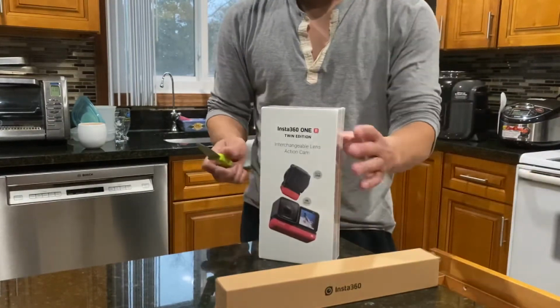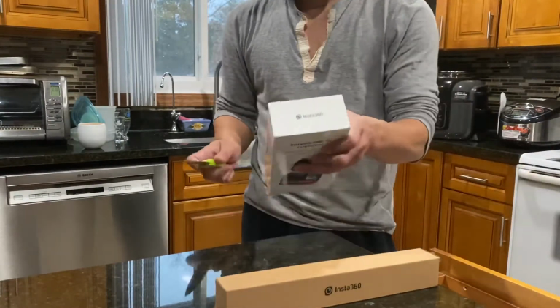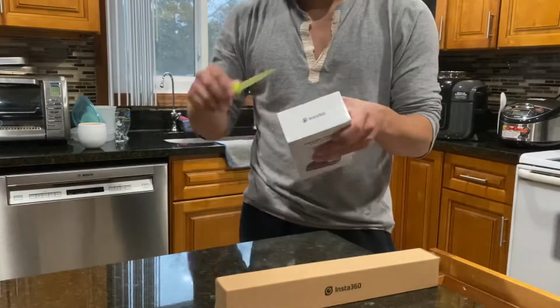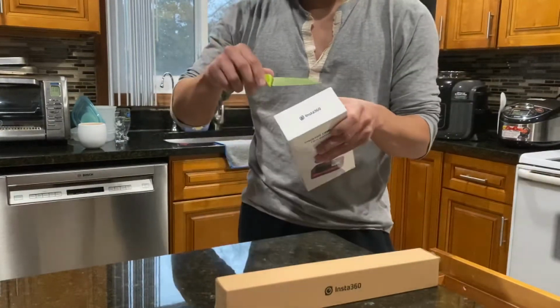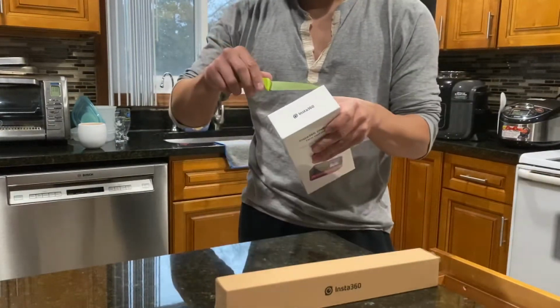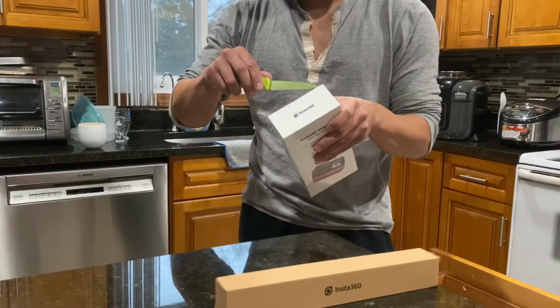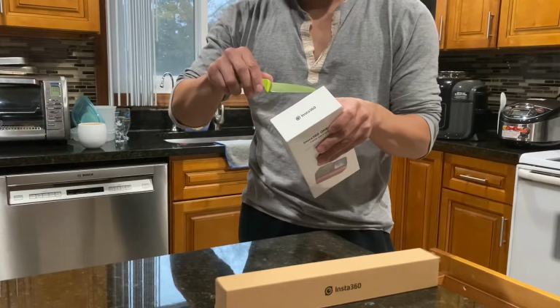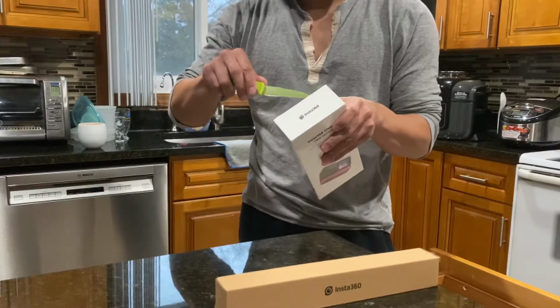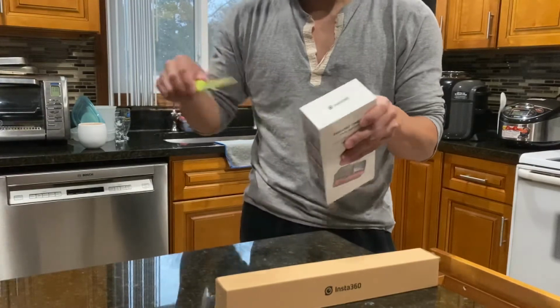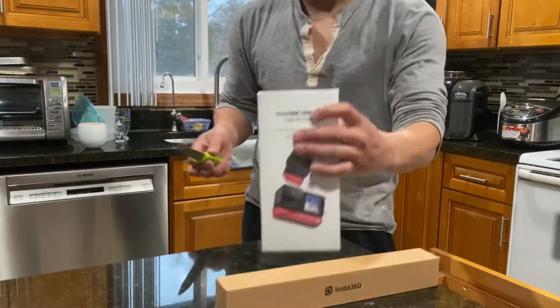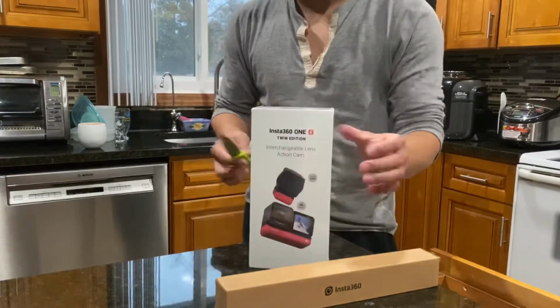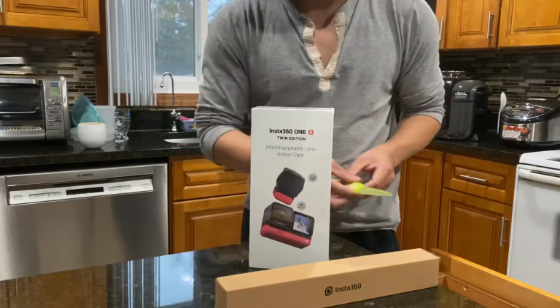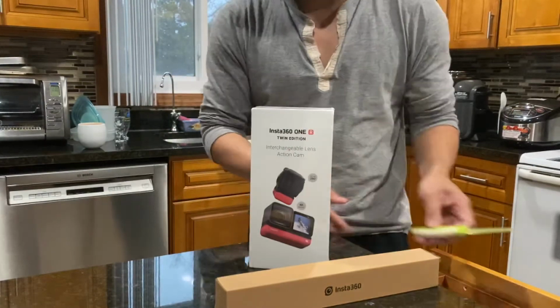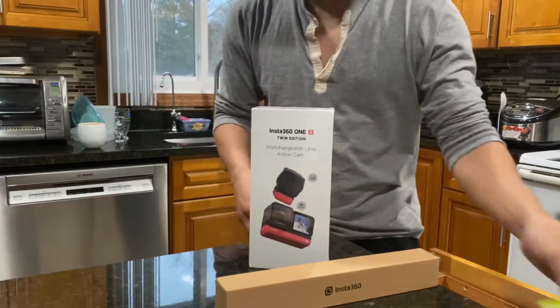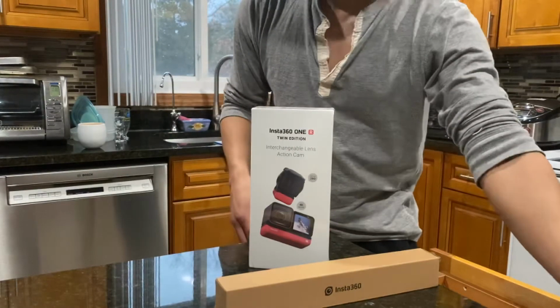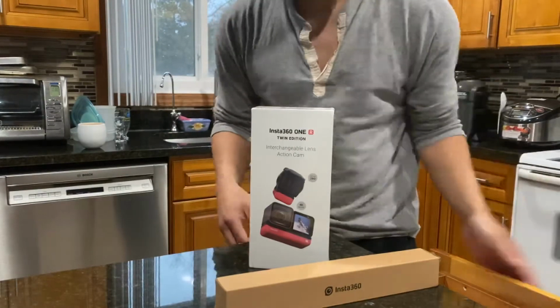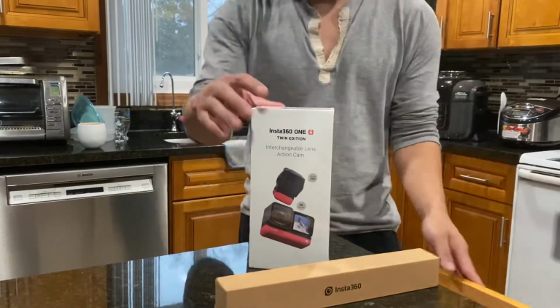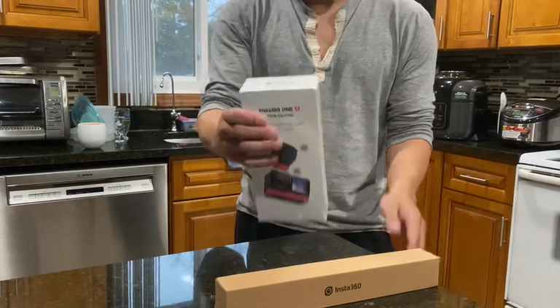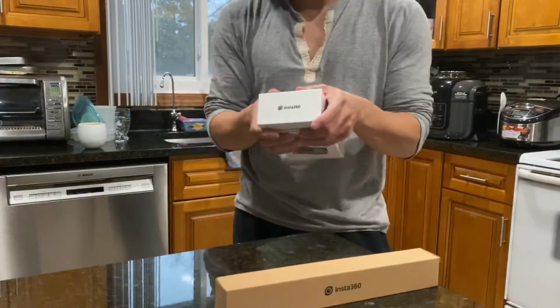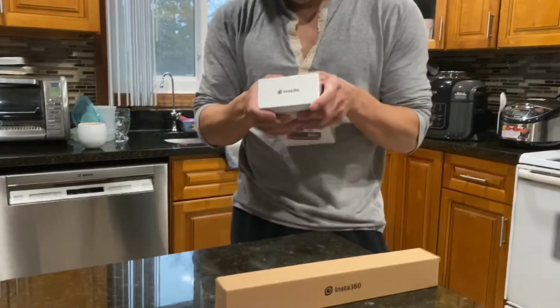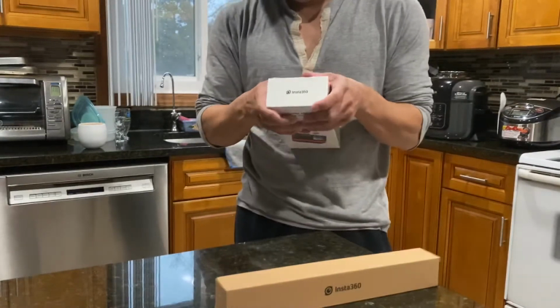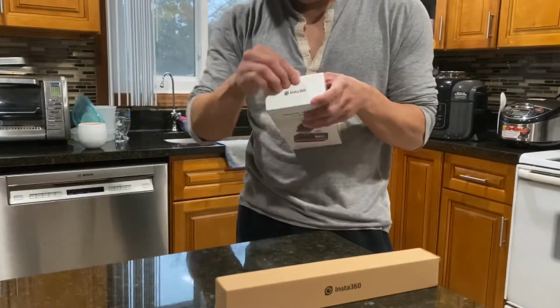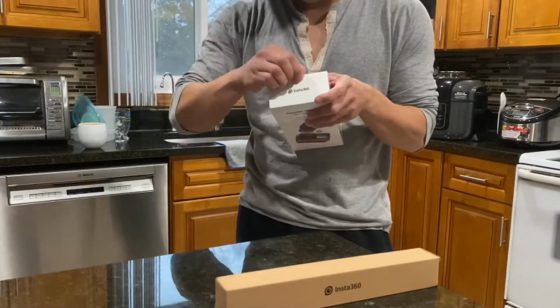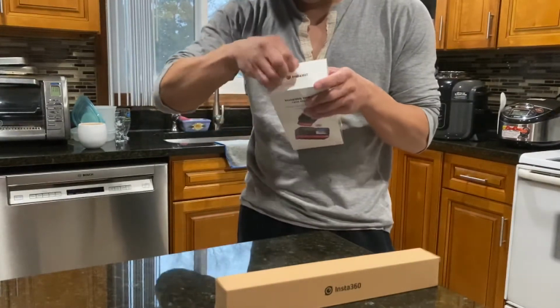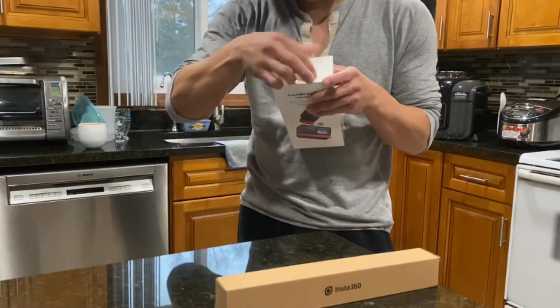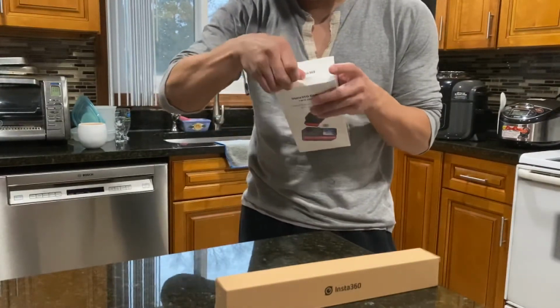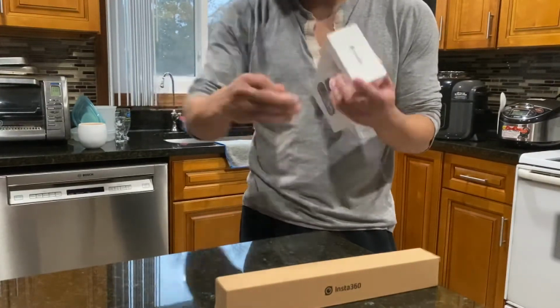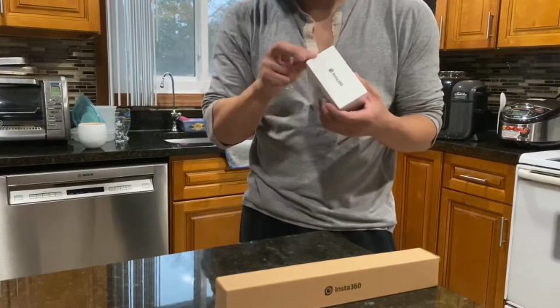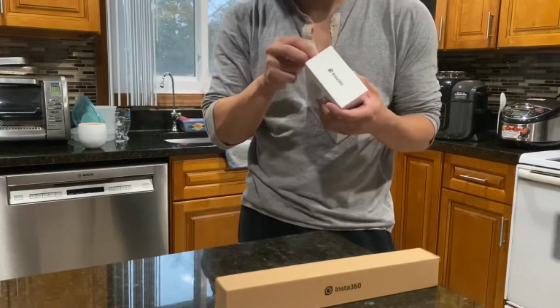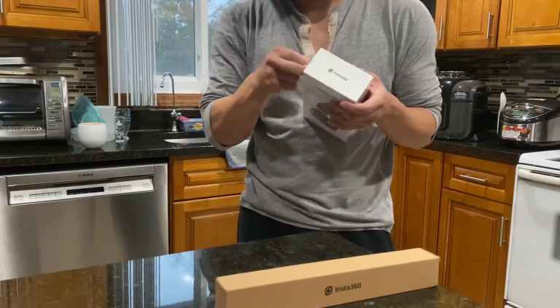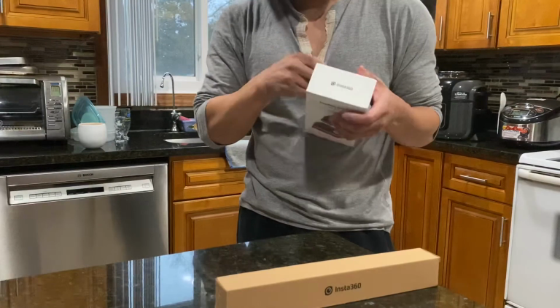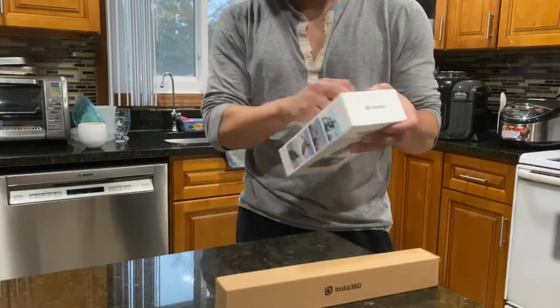I was lucky enough to even get this to begin with because of the coronavirus. I'm just glad we got this today because some people I know are still waiting on their Insta360s. Here we go.